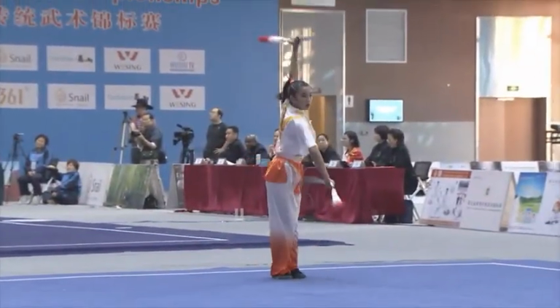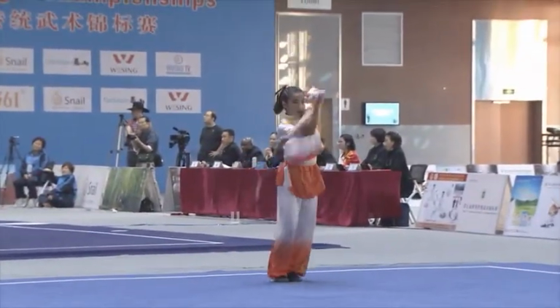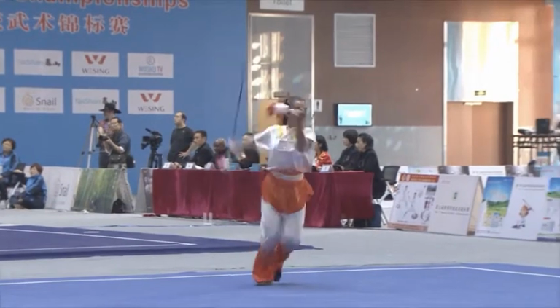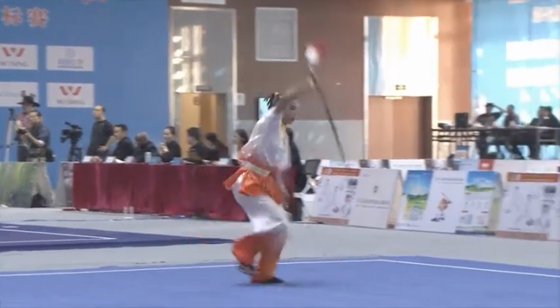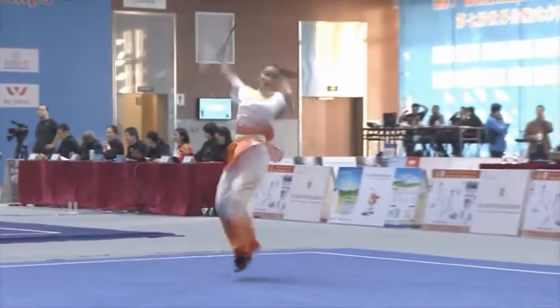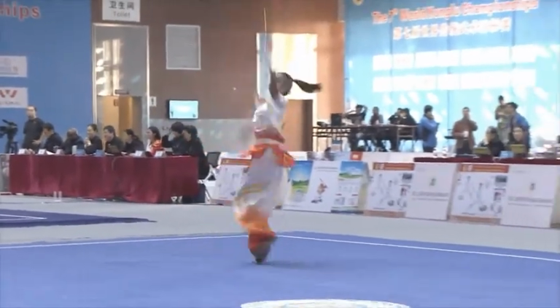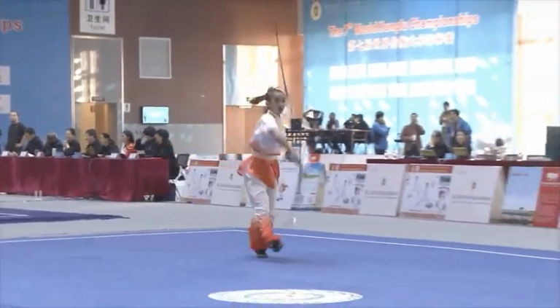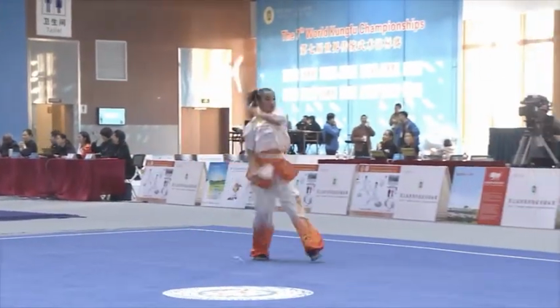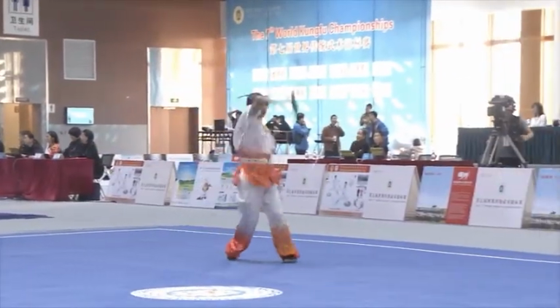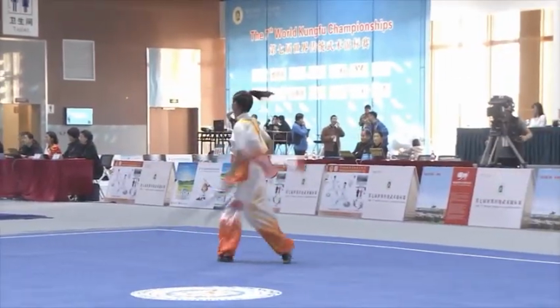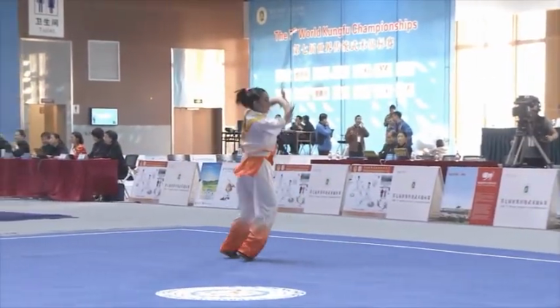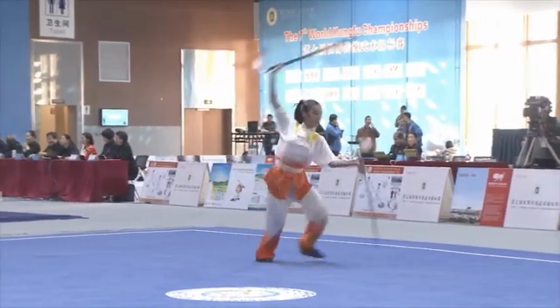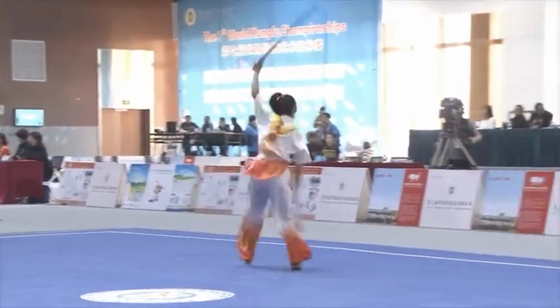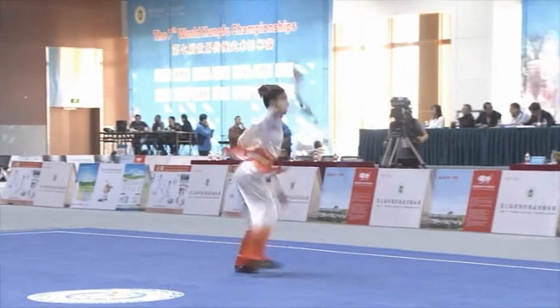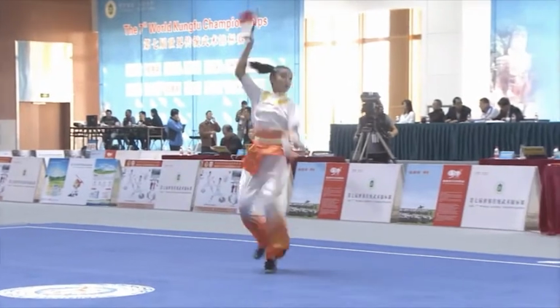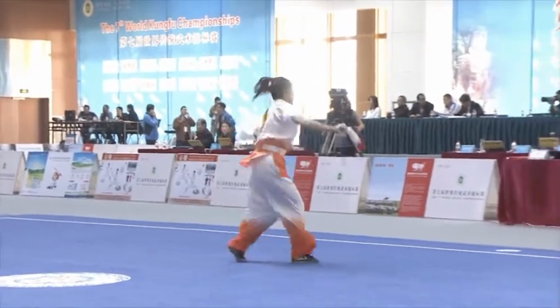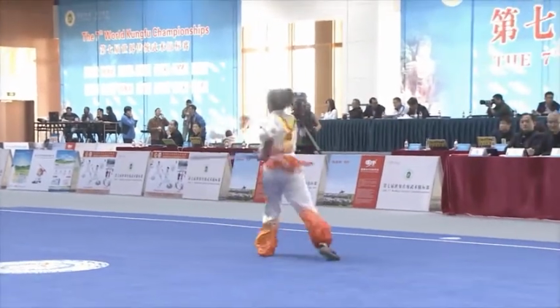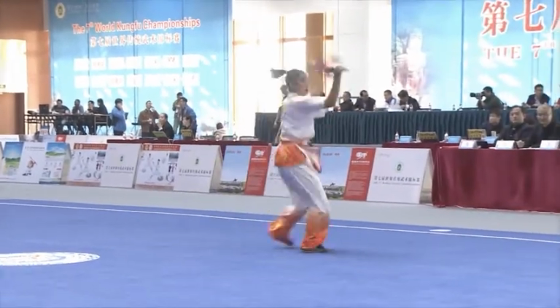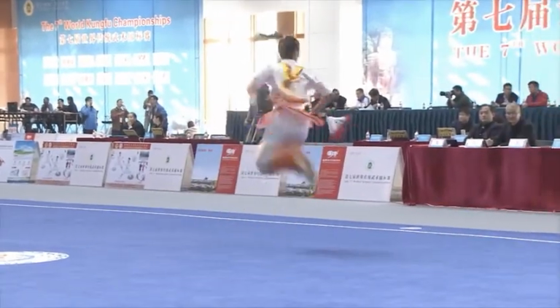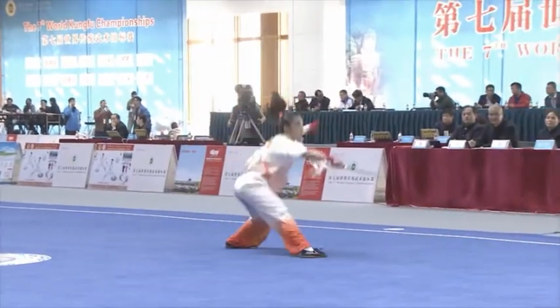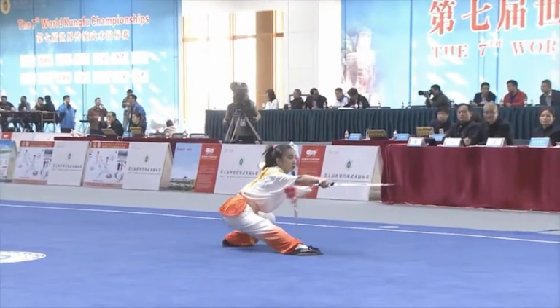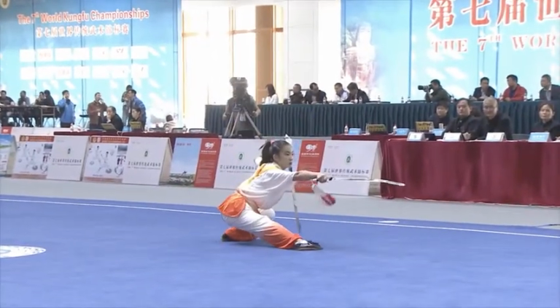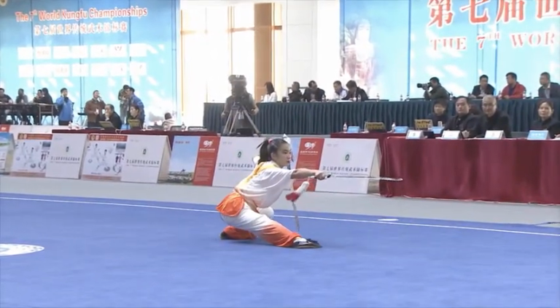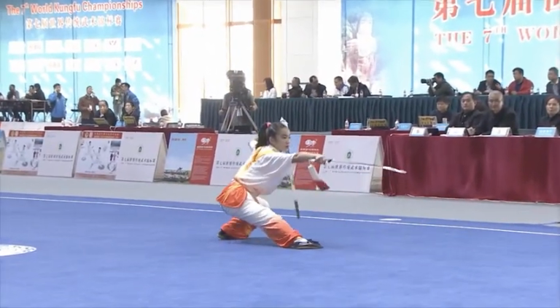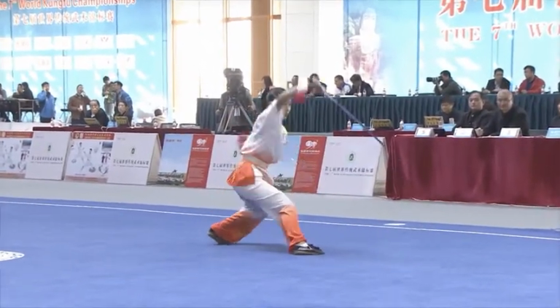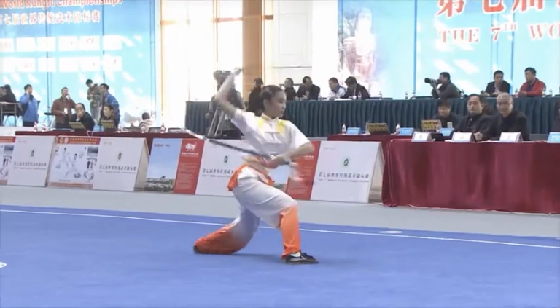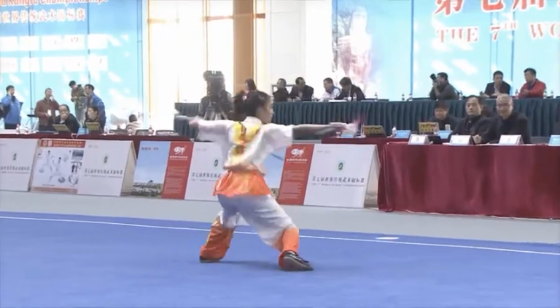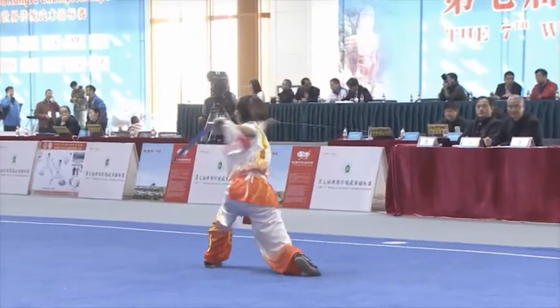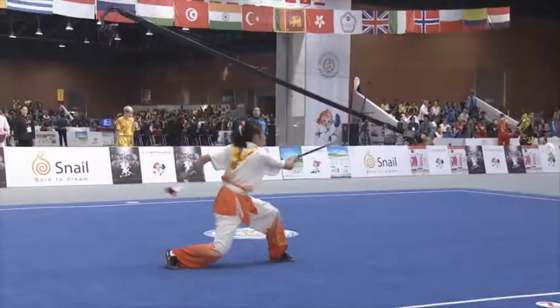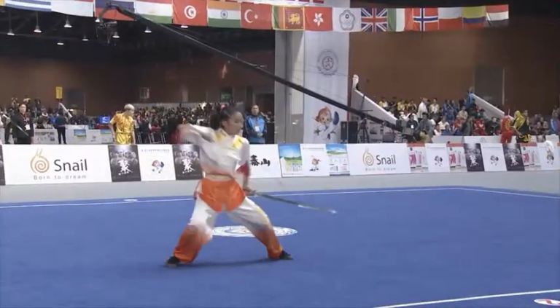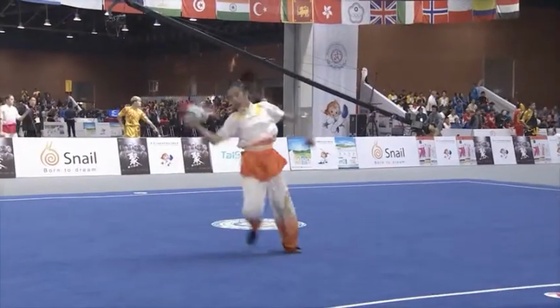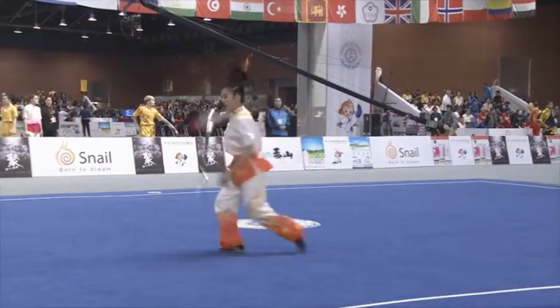Straight sword is, as you mentioned yesterday, straight sword is beautiful, and double straight sword really doubles that beauty. We're seeing a great display by Rachel of the USA.